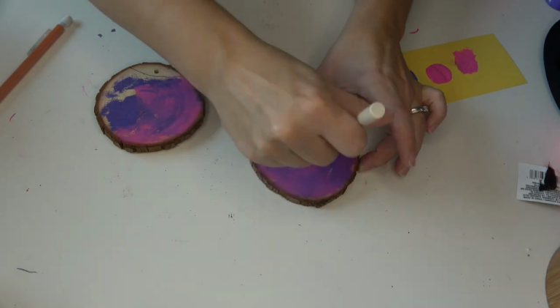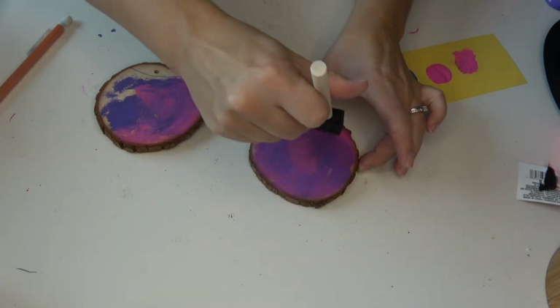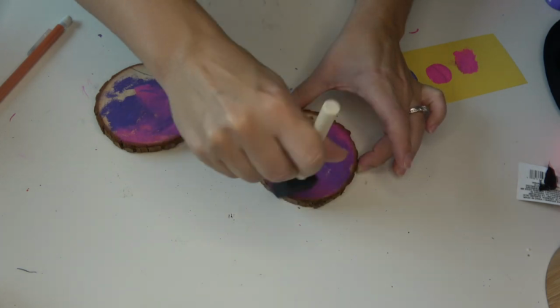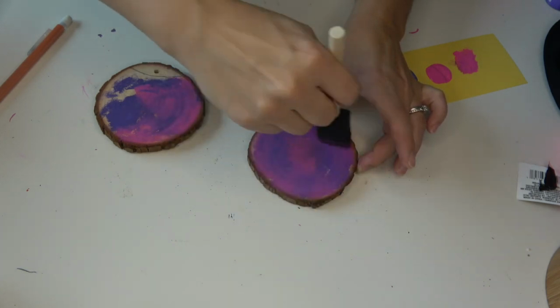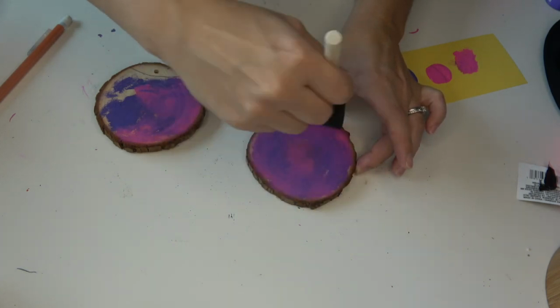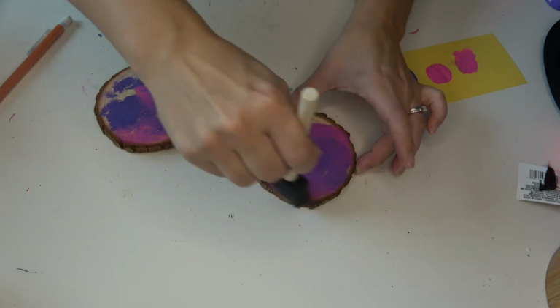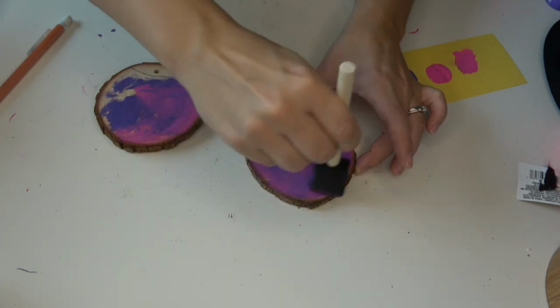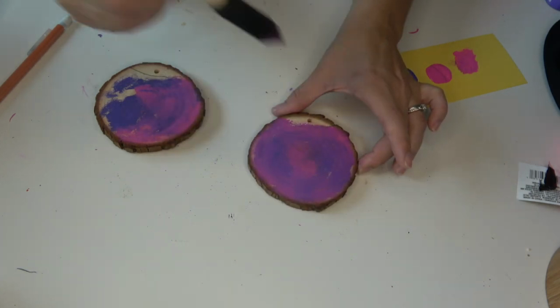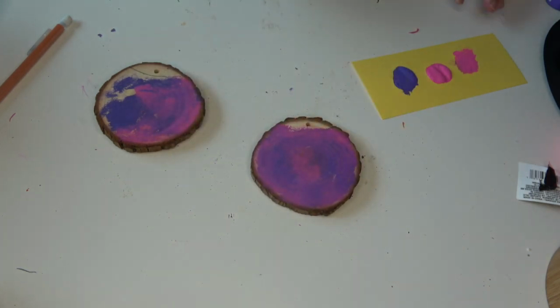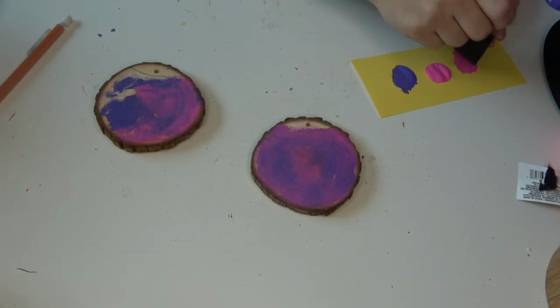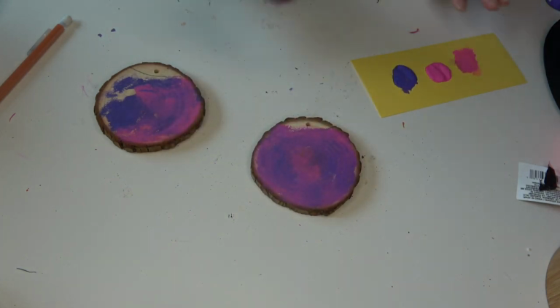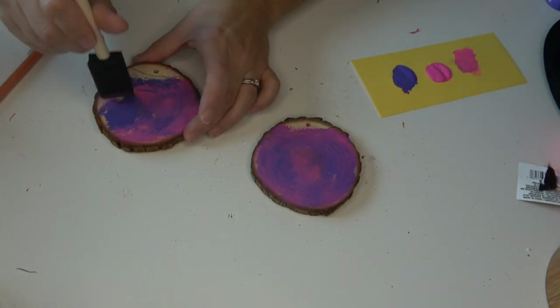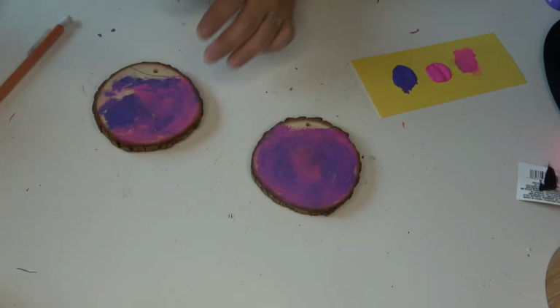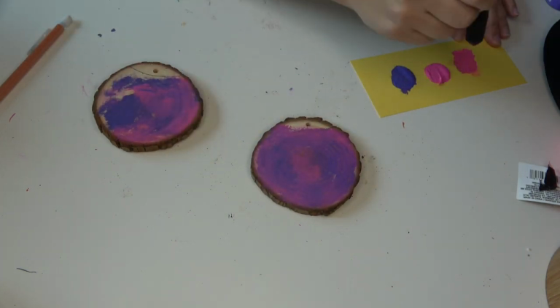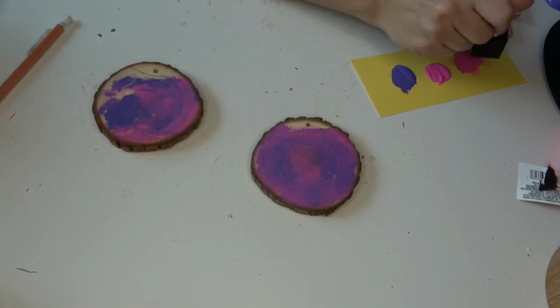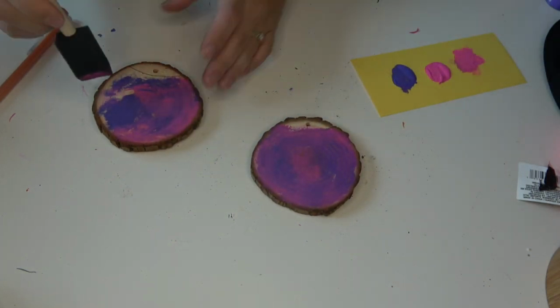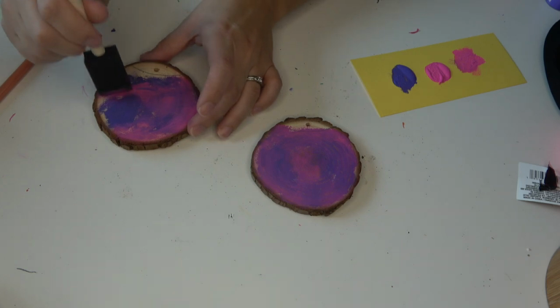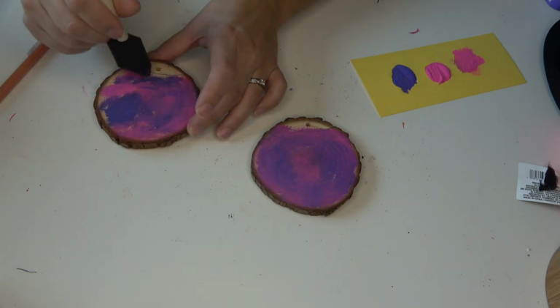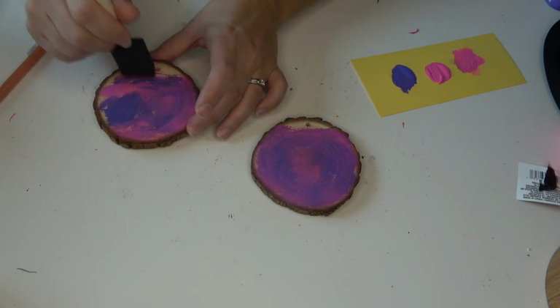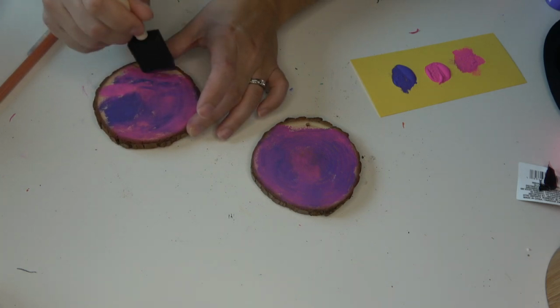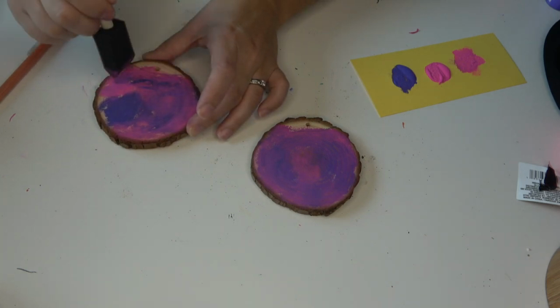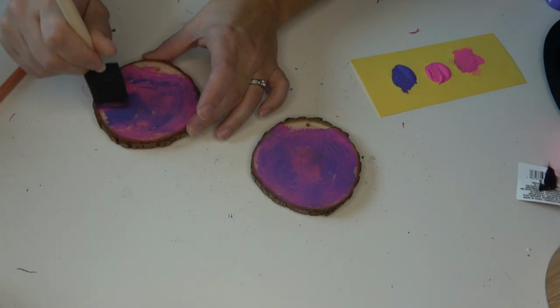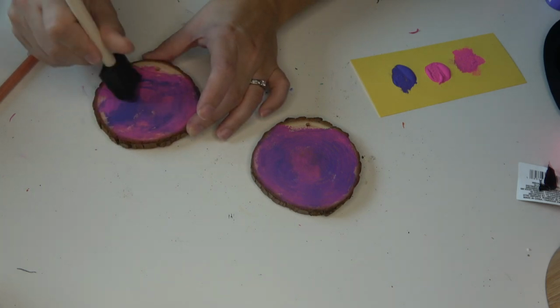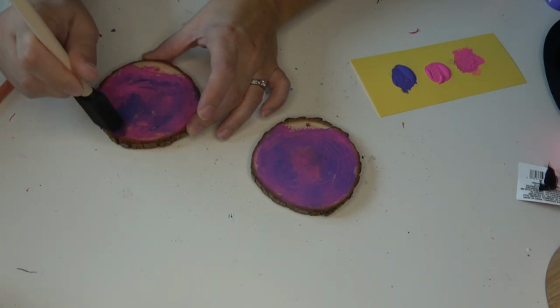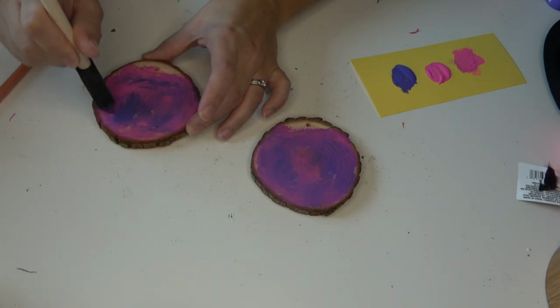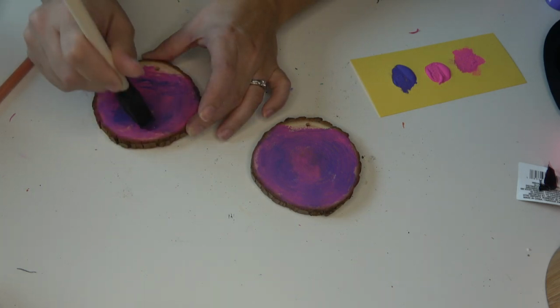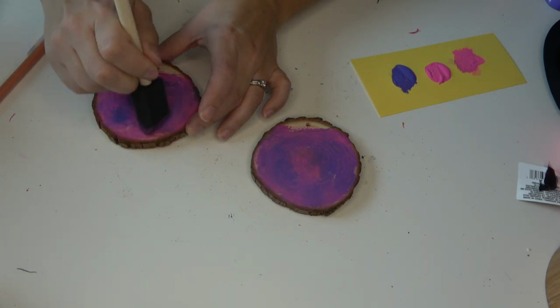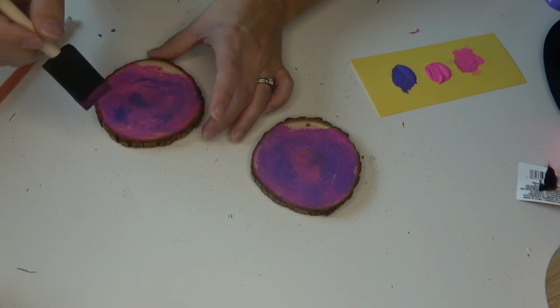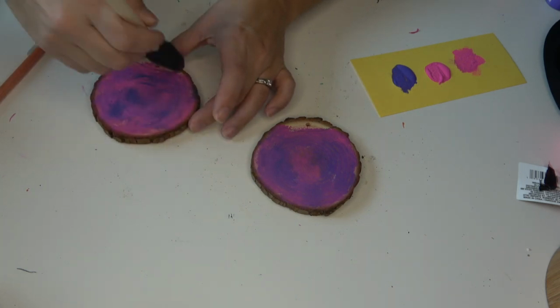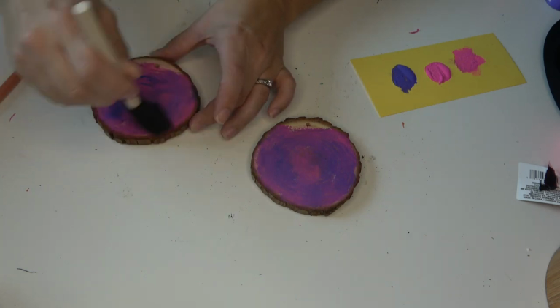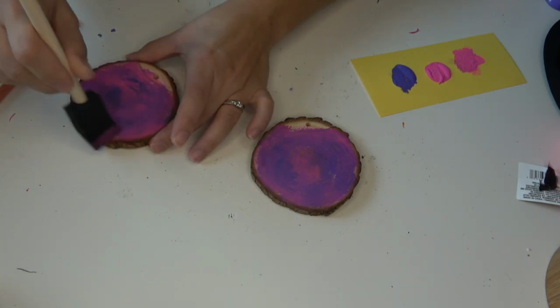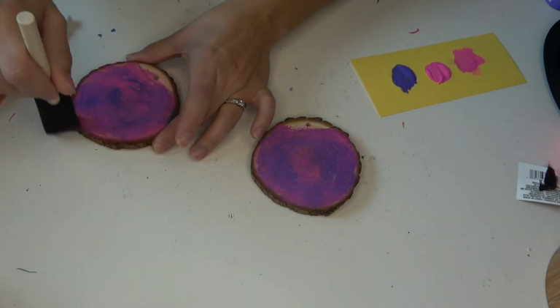My edges still felt just a little bit harsh, so I went ahead and started smoothing my brush over the top to blend everything together a little bit more.